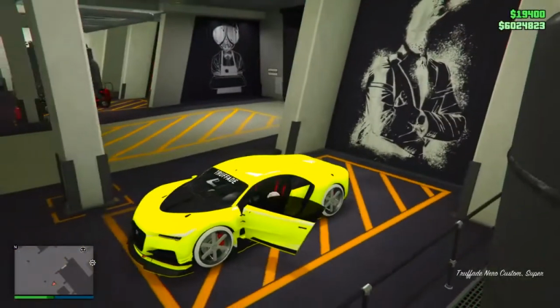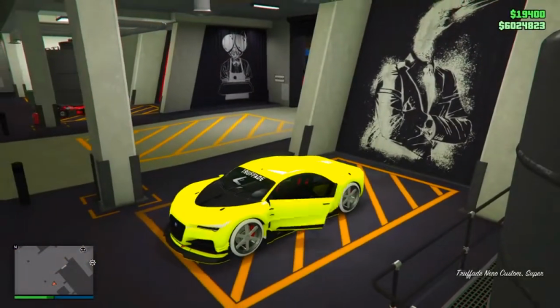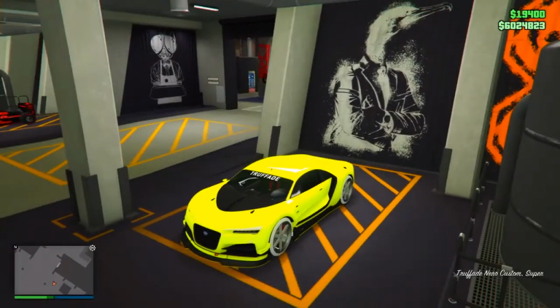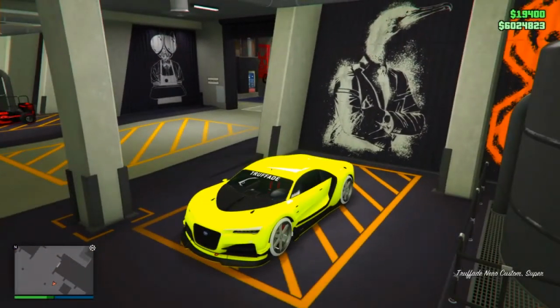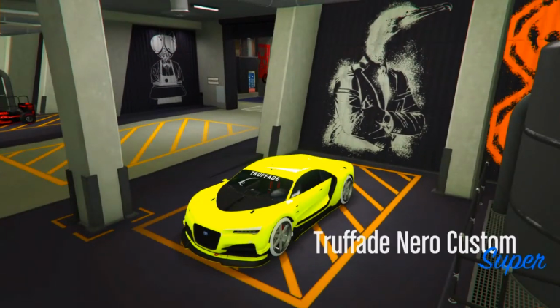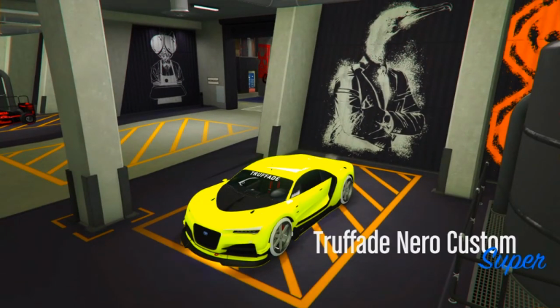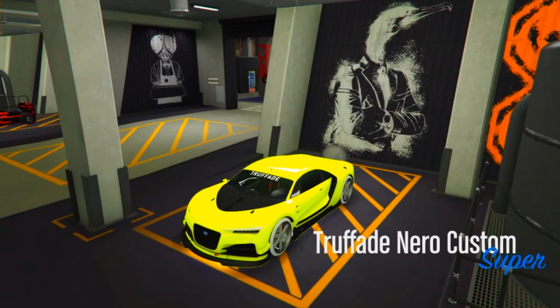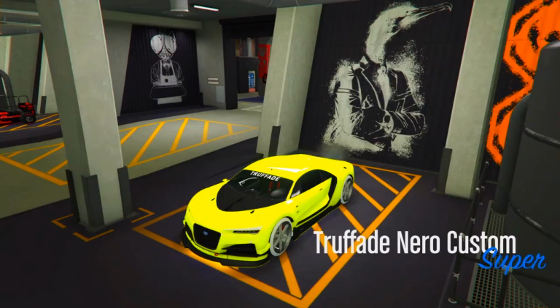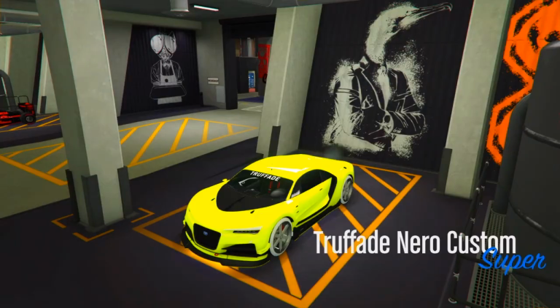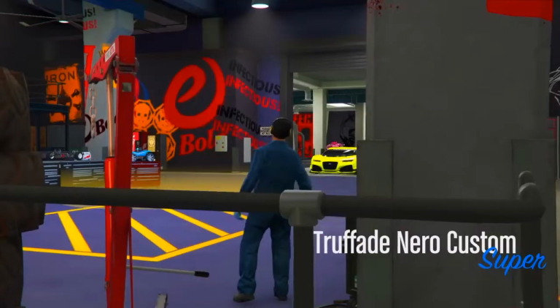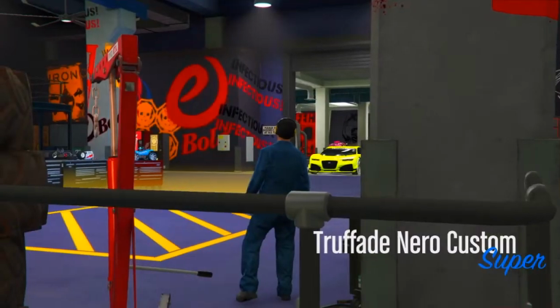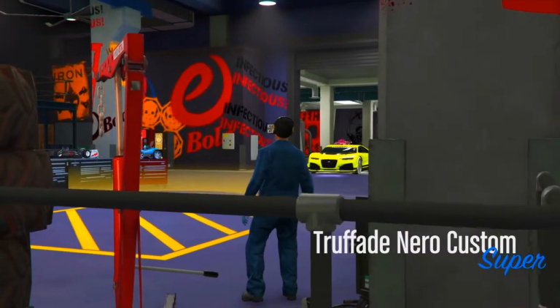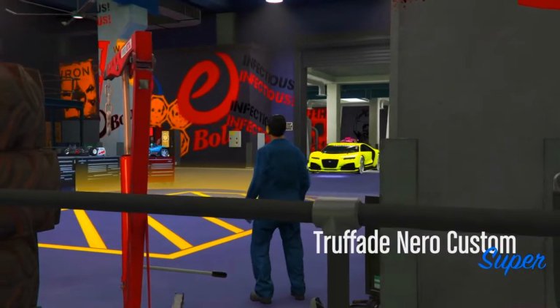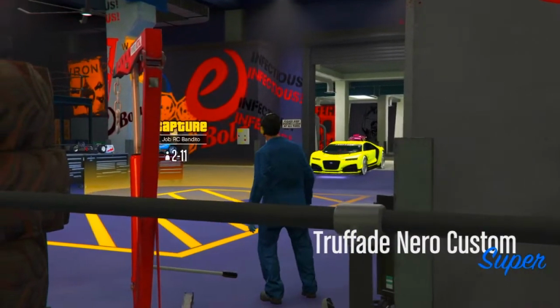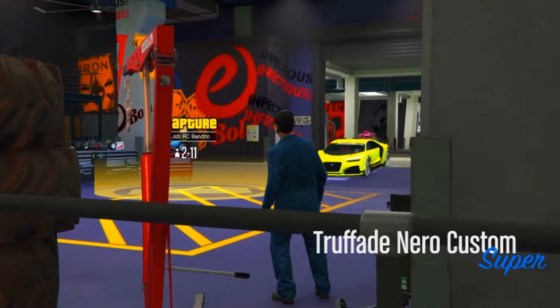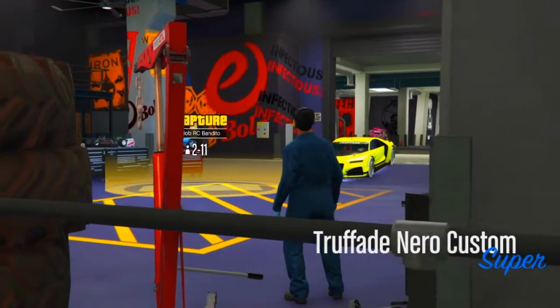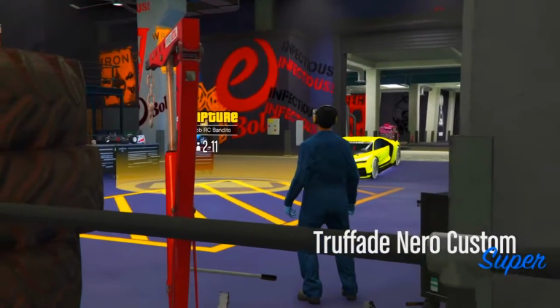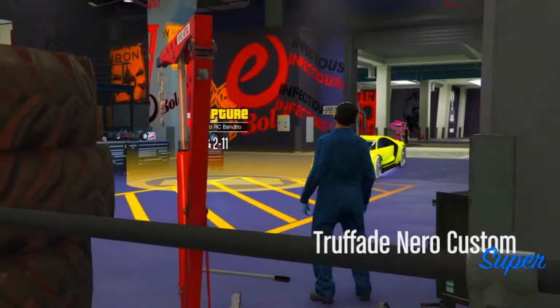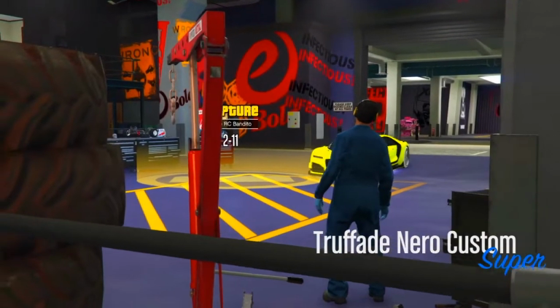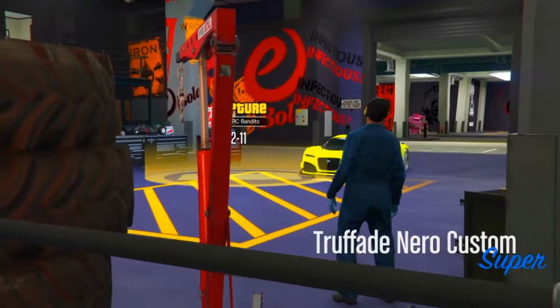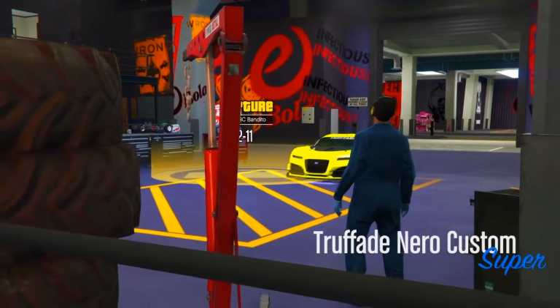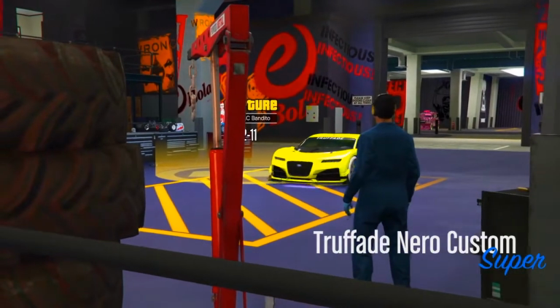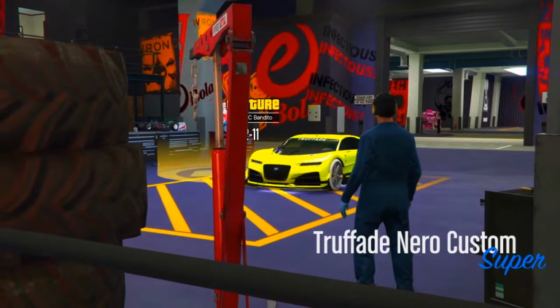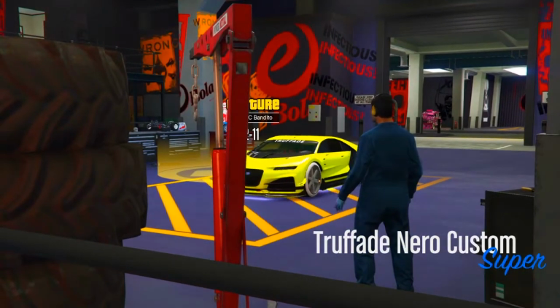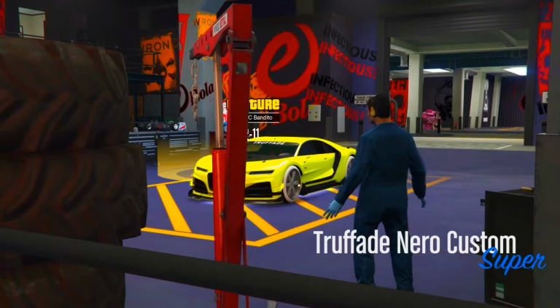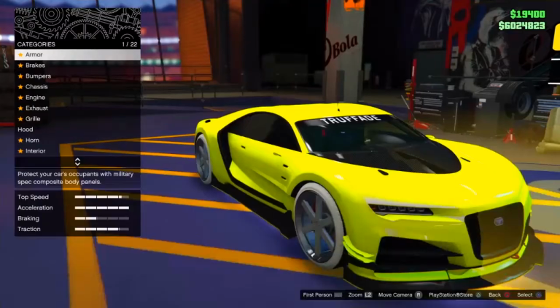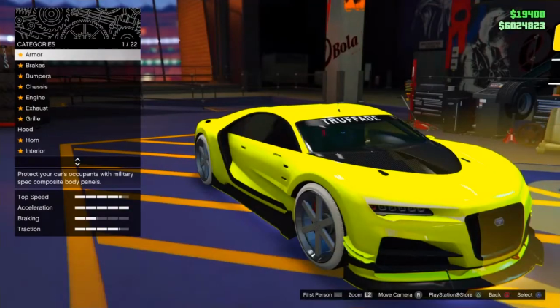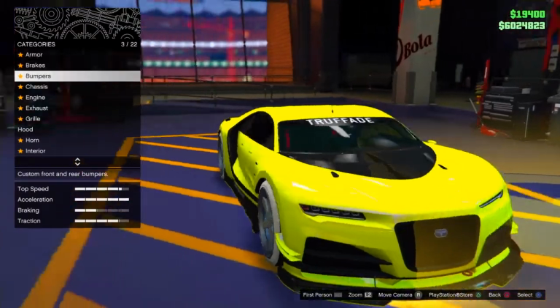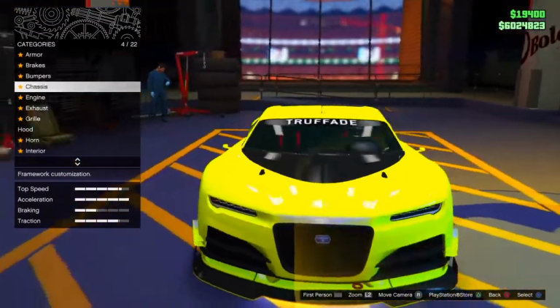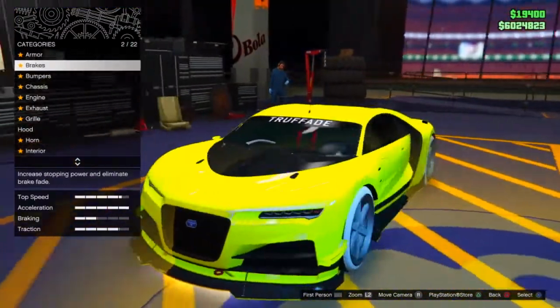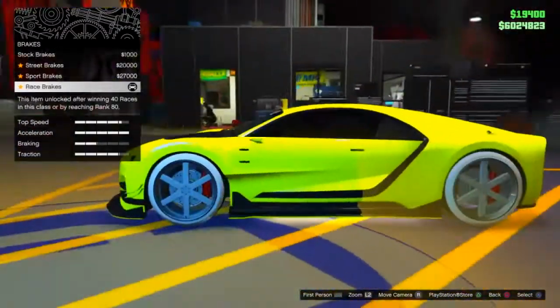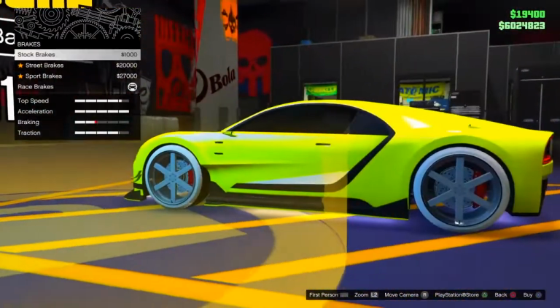First thing: get in any car that you want the tires to merge onto another car. For my instance, I'm going to use the Nero — I'm going to merge the Benny wheels on my other vehicle, the Benefactor Schlagen.